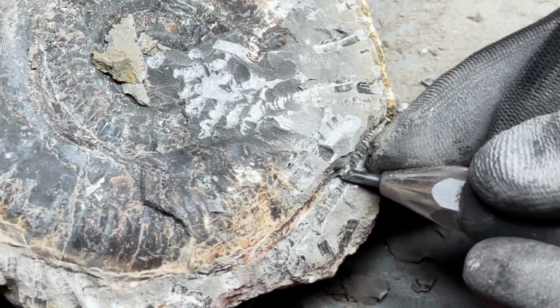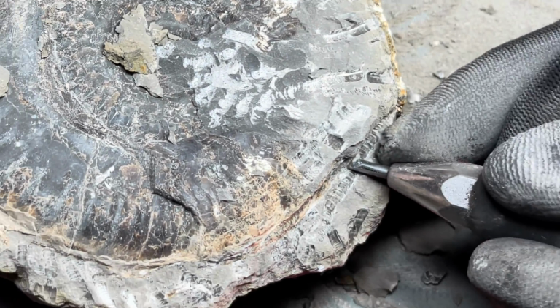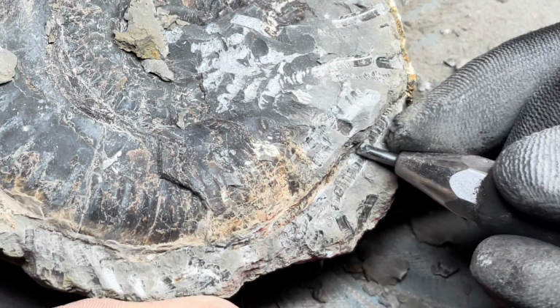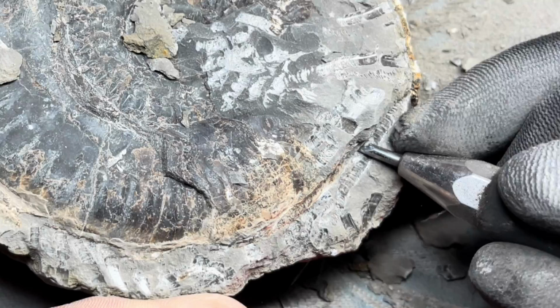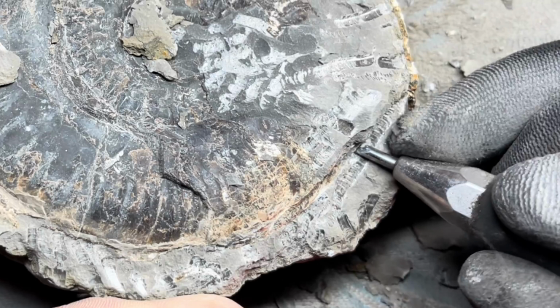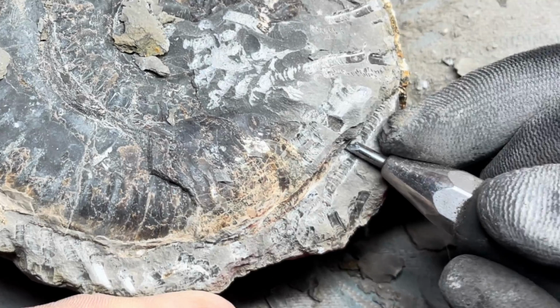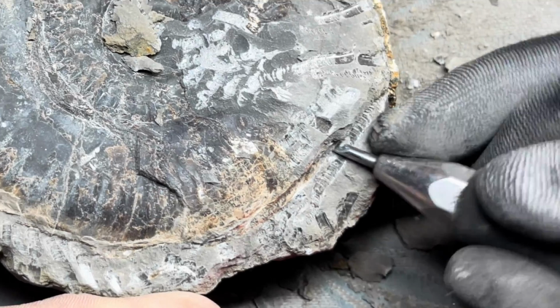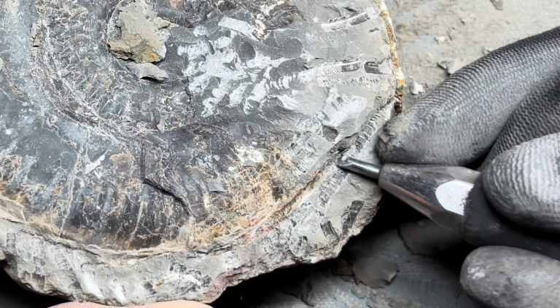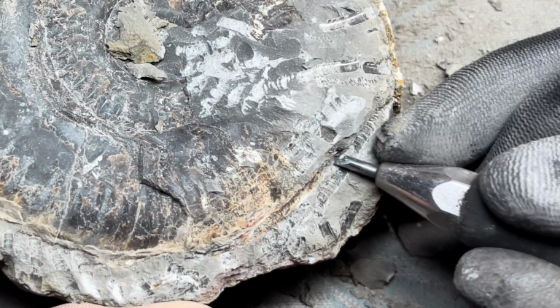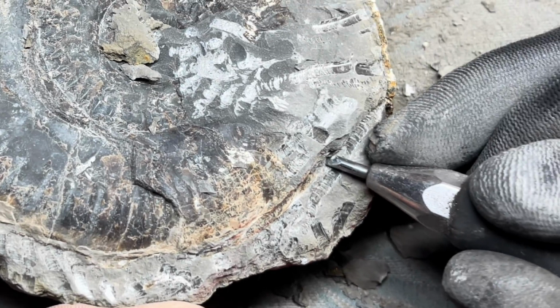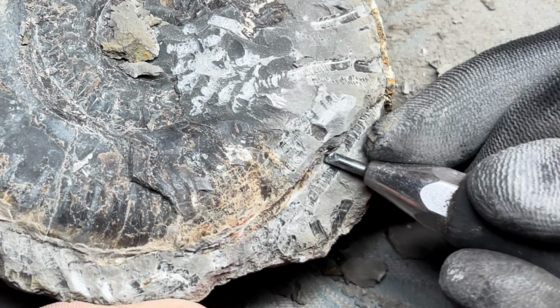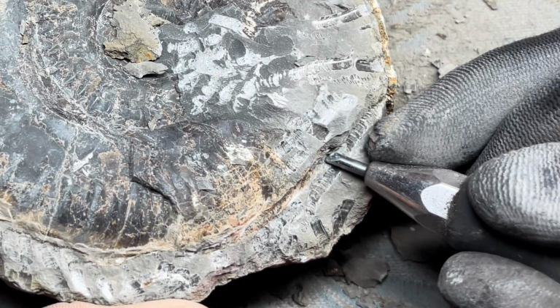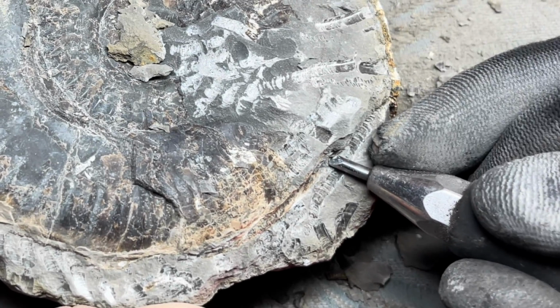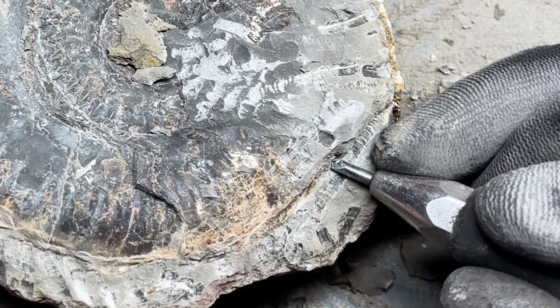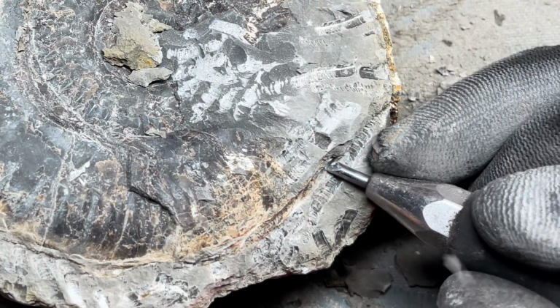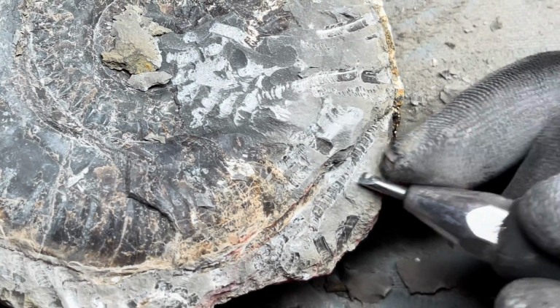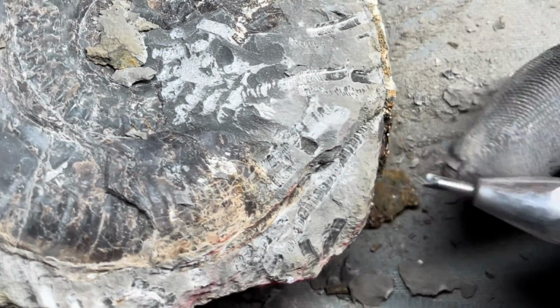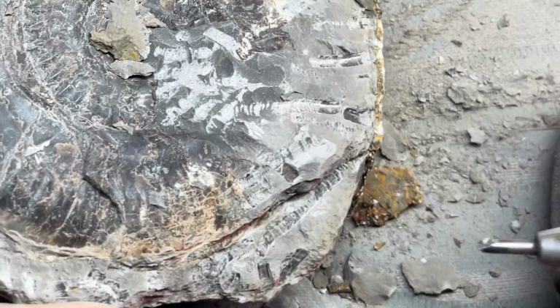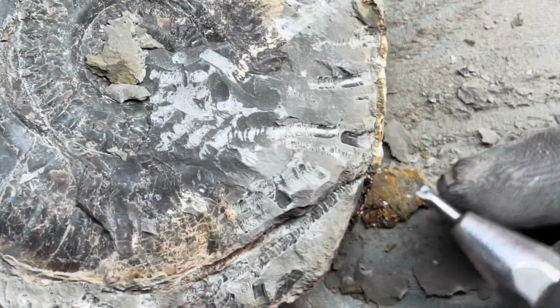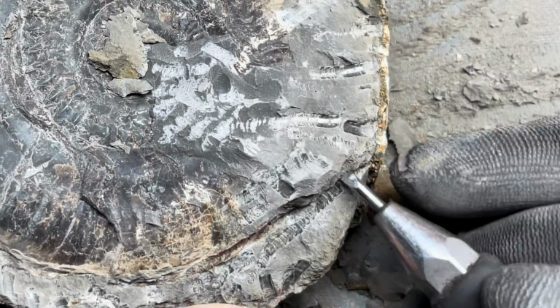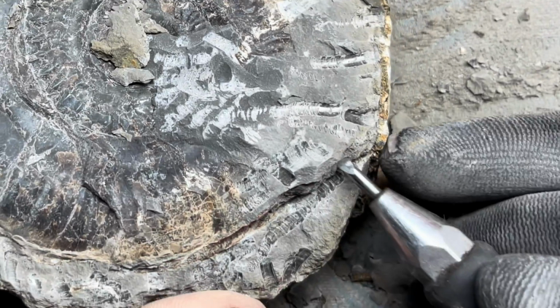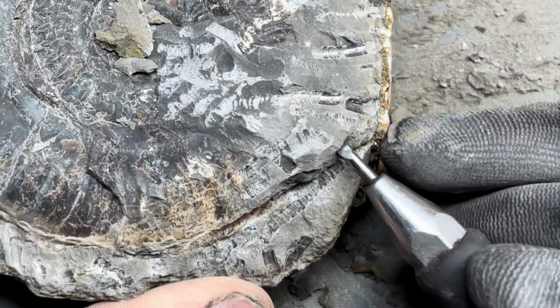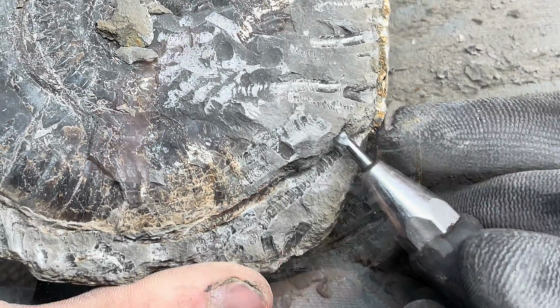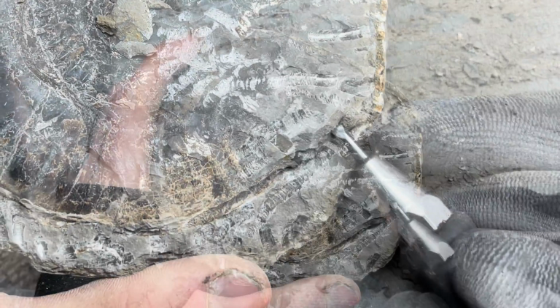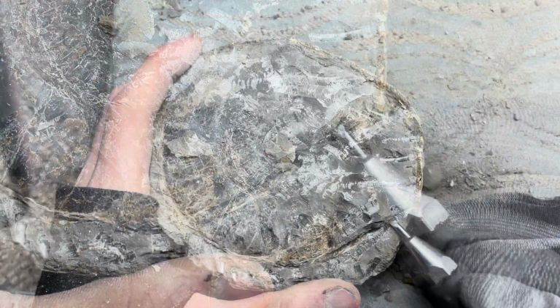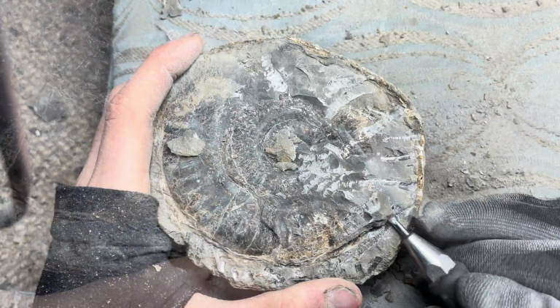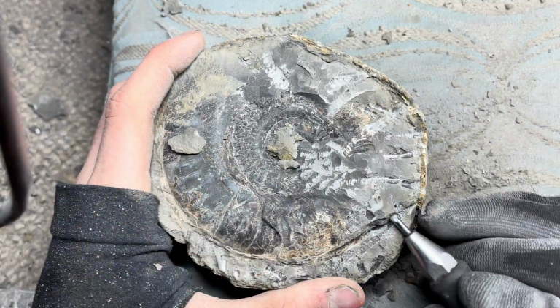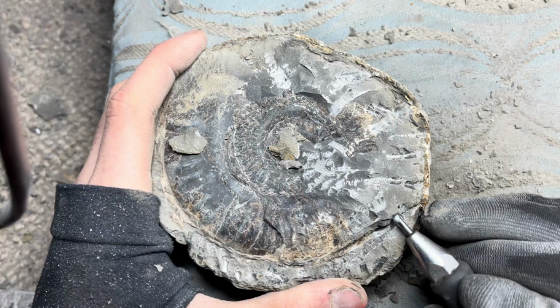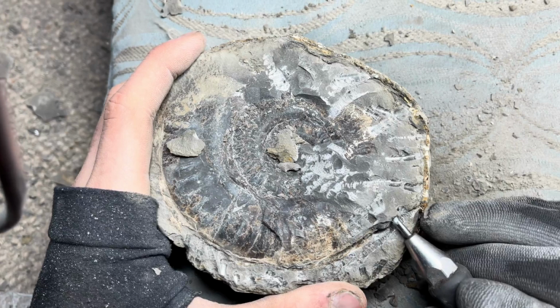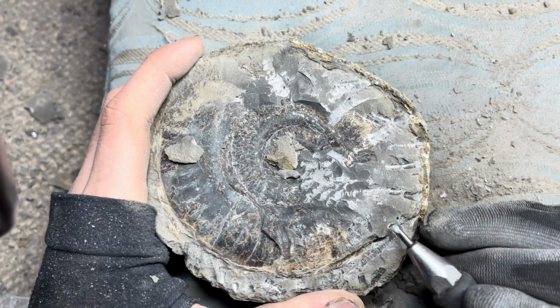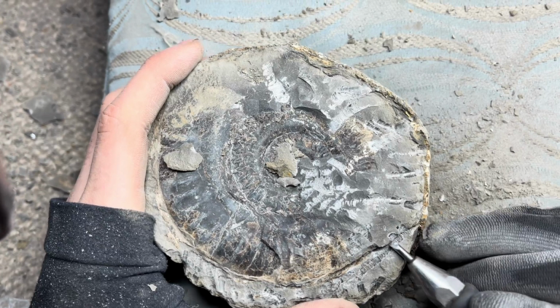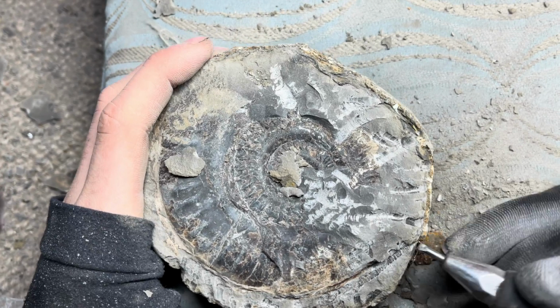Starting out by practicing on ammonites is a good idea though, and will help improve our skills, ready to tackle better fossils in the future.